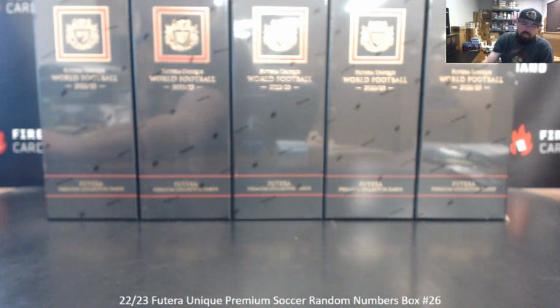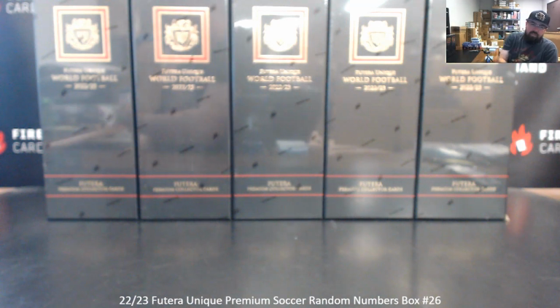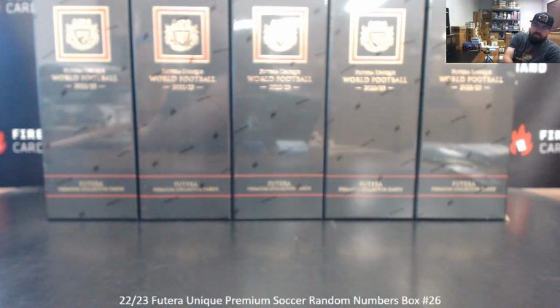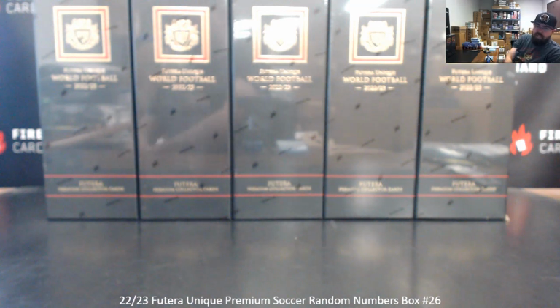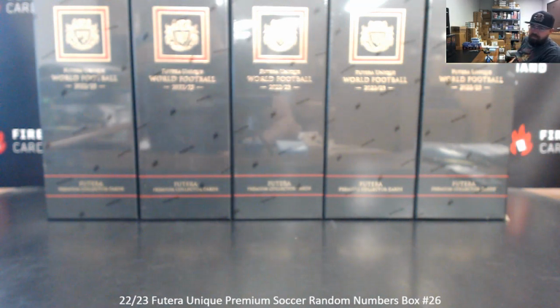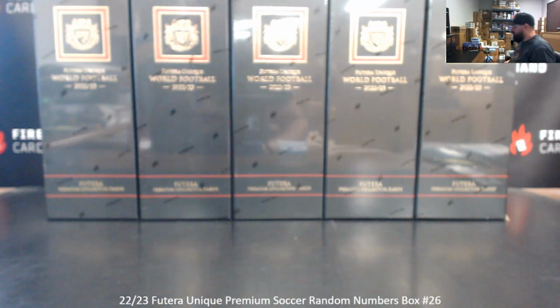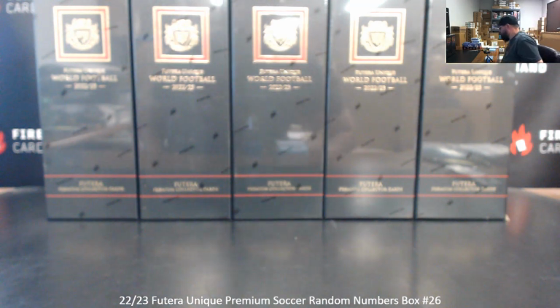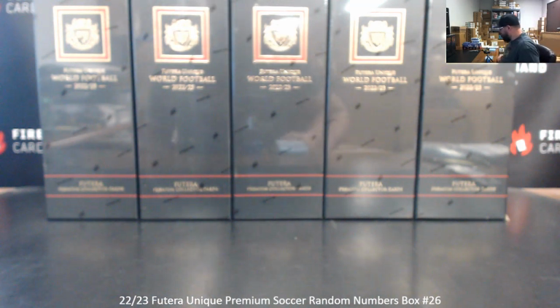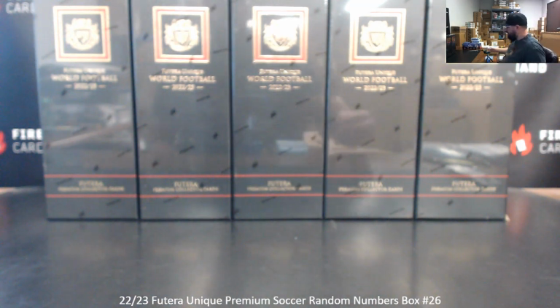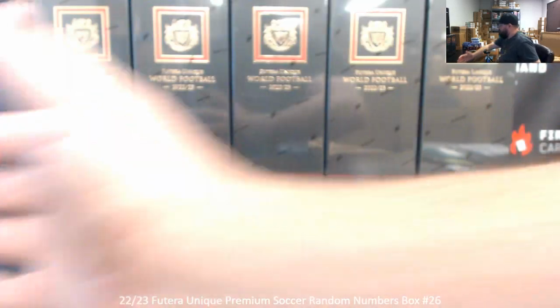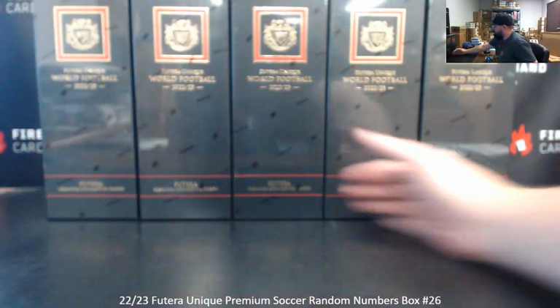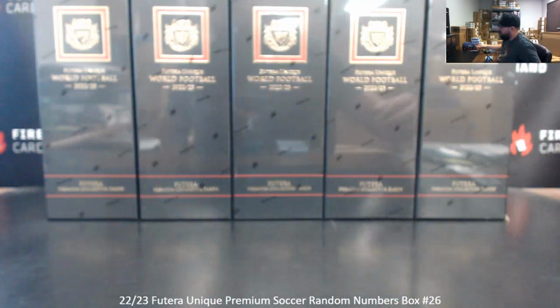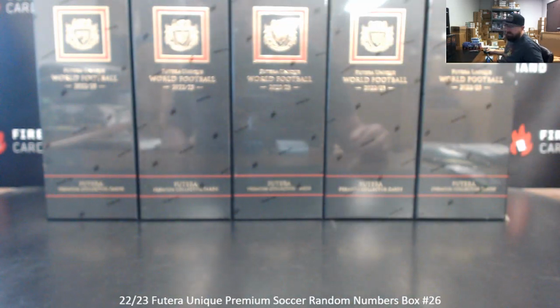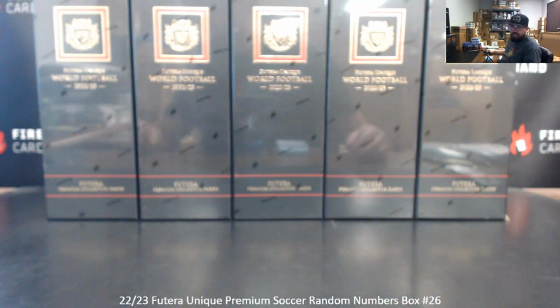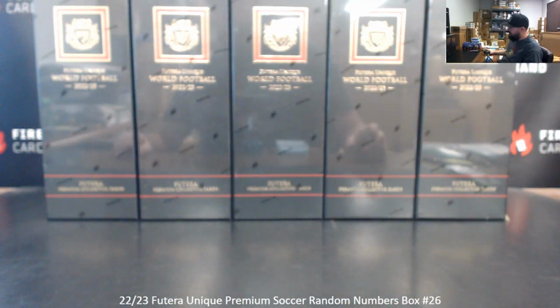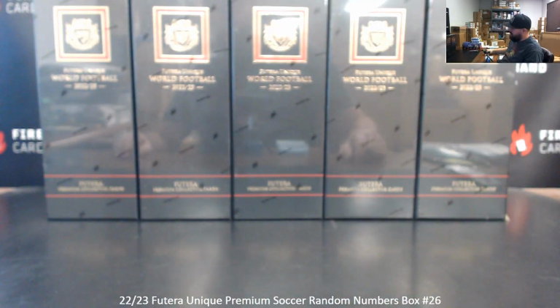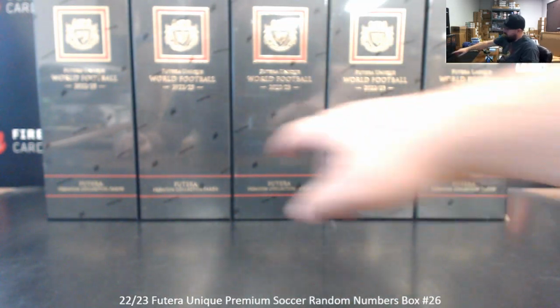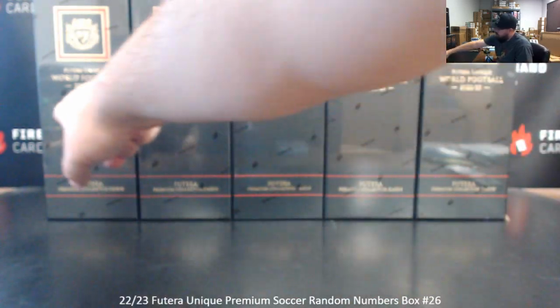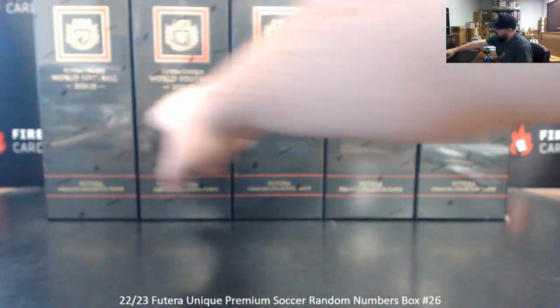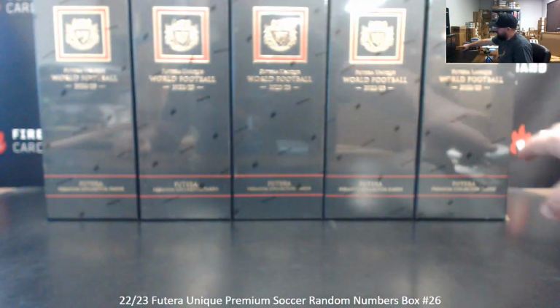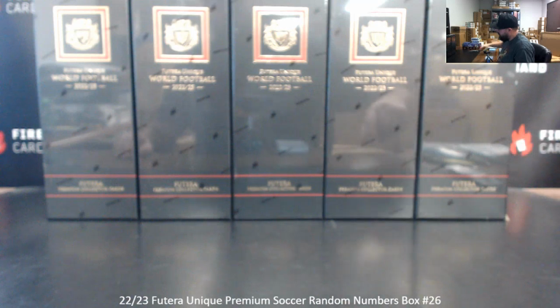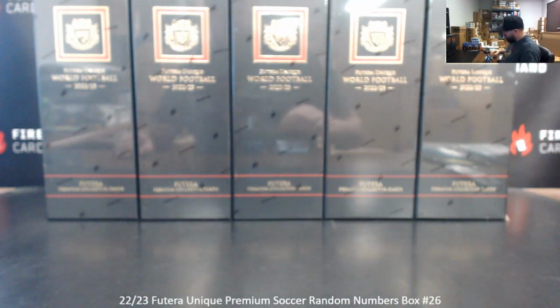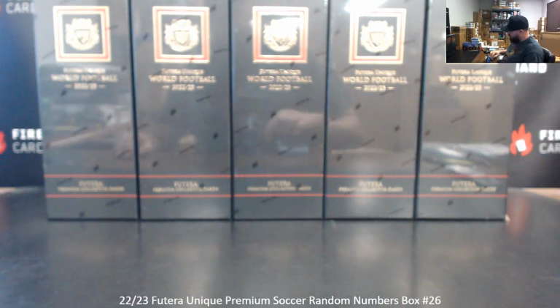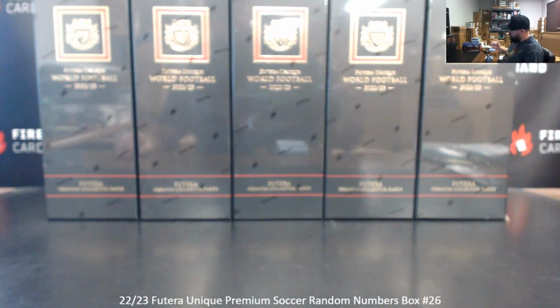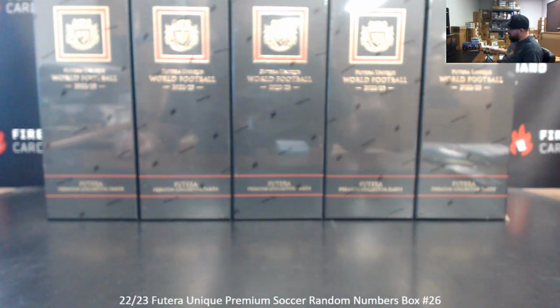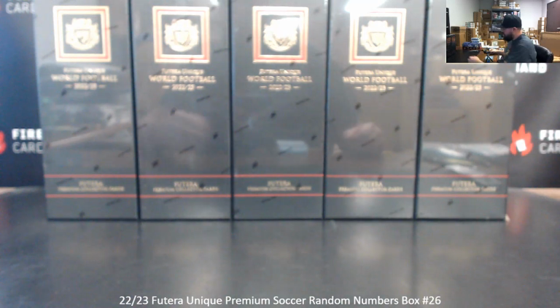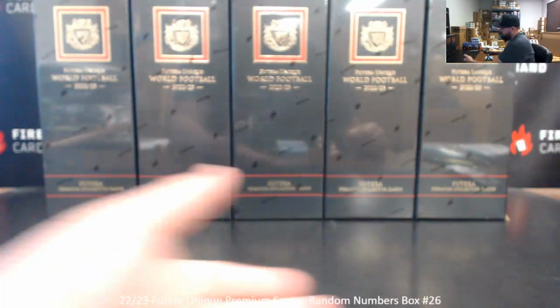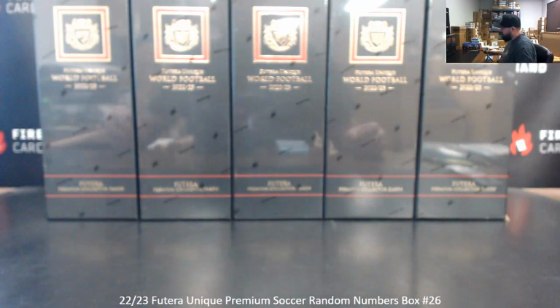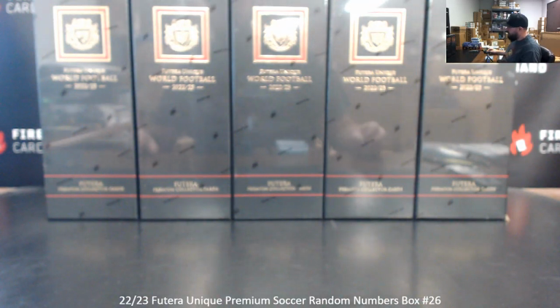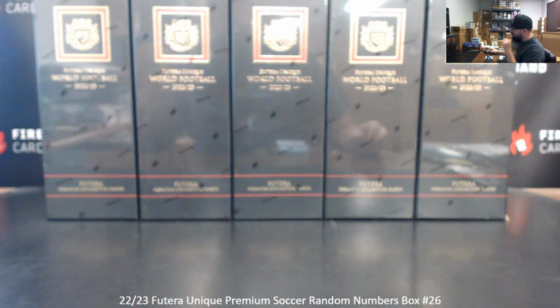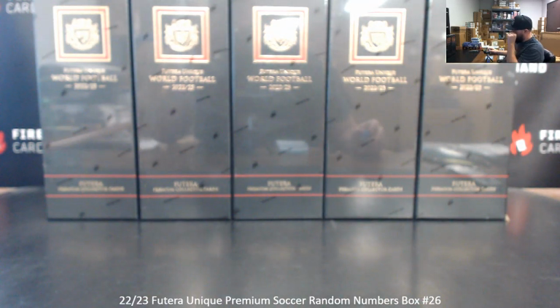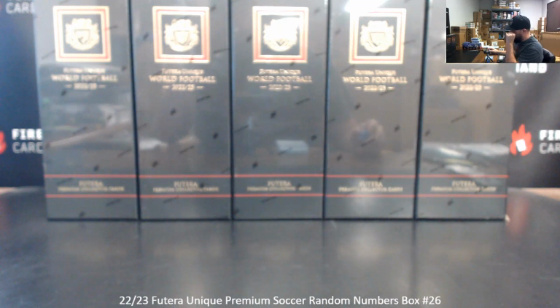We're doing 22-23 Terra Soccer, random numbers box 26. Thank you for joining in, and thank you guys again for your support of Firehand Cards. We appreciate you guys very much. I've got five boxes left here. We'll number the boxes left to right, one to five. Rolling the die will determine how many times we randomize the list of participants to get your numbers, and how many times we randomize the boxes to determine the box we'll use.